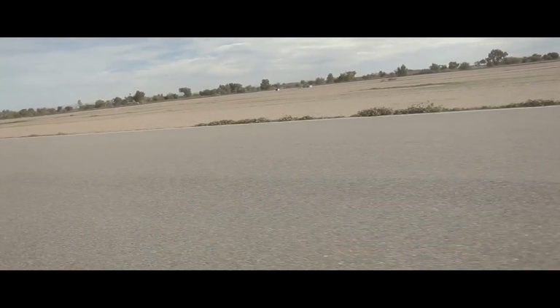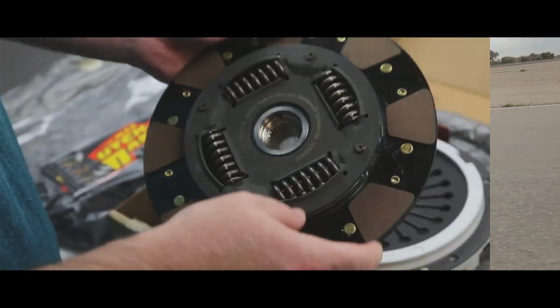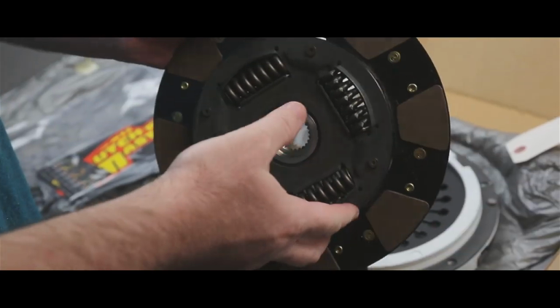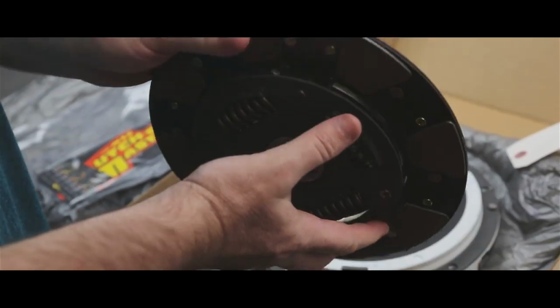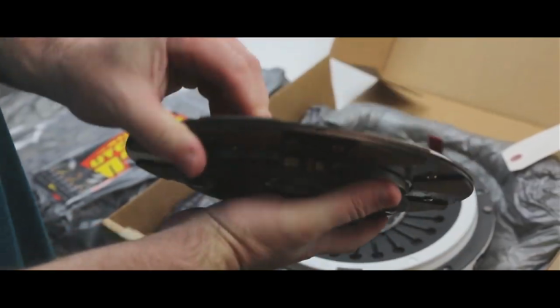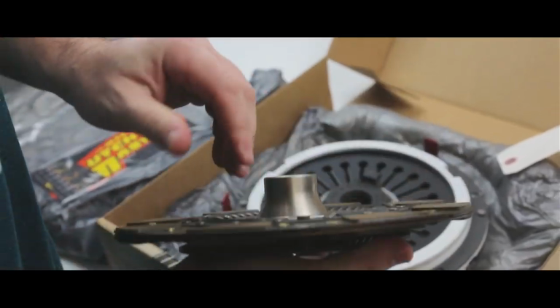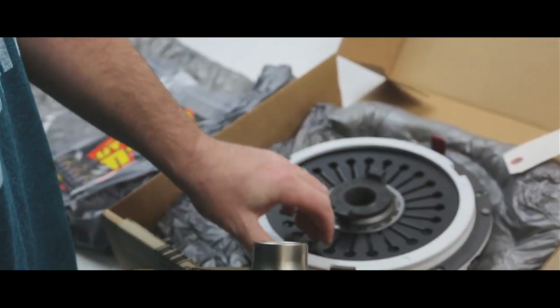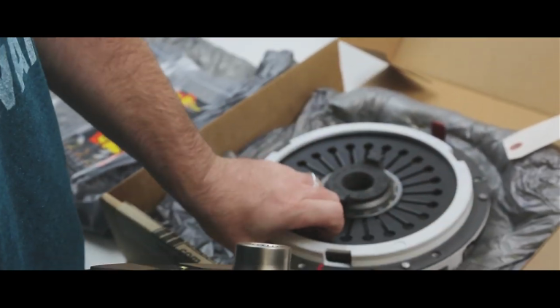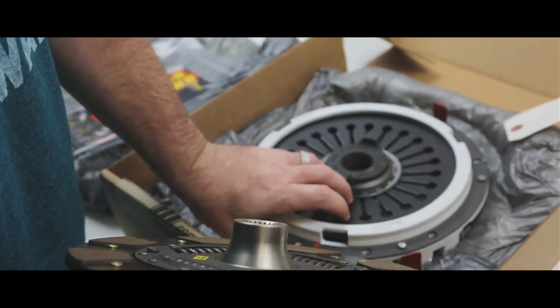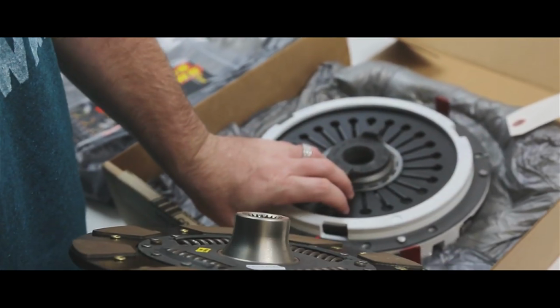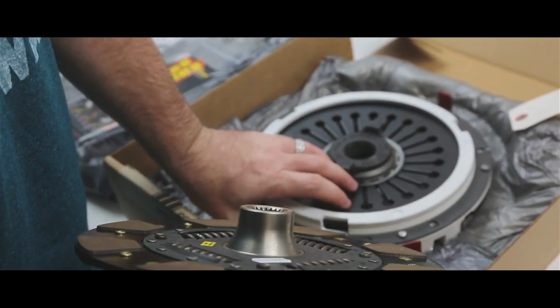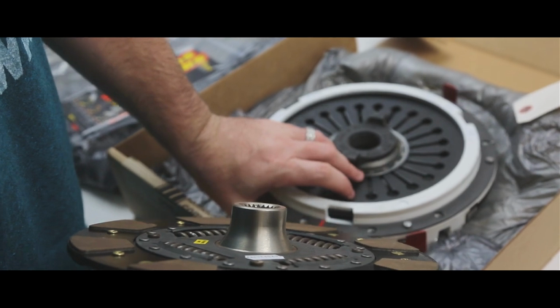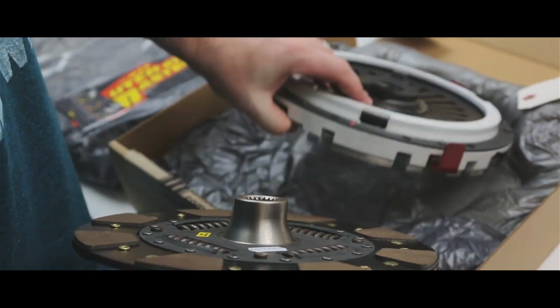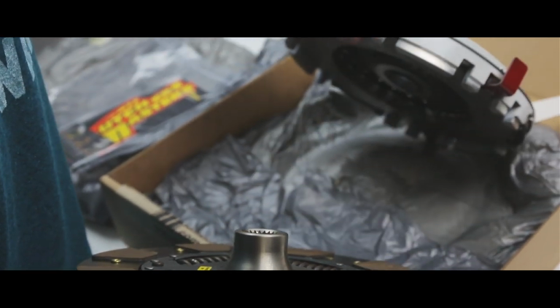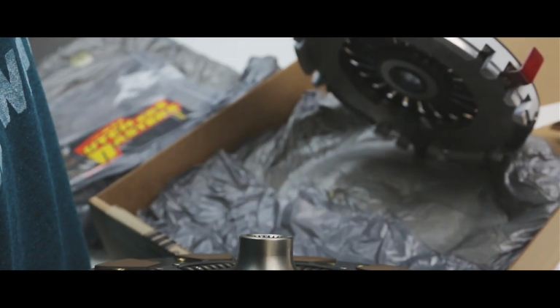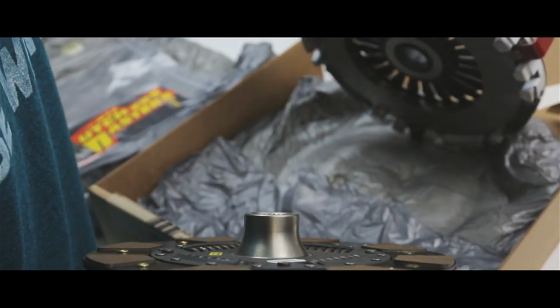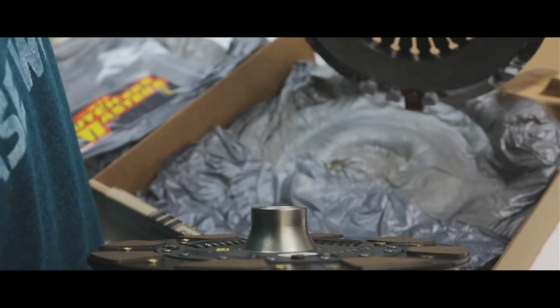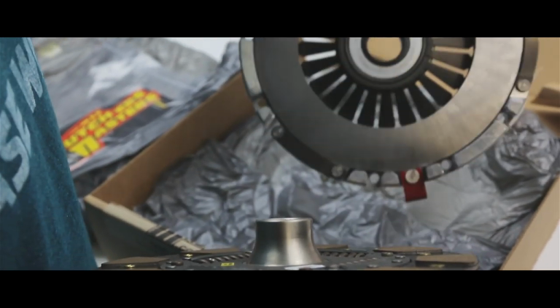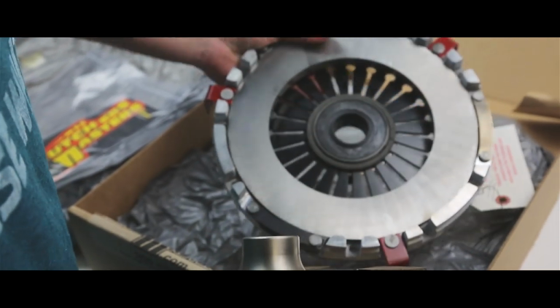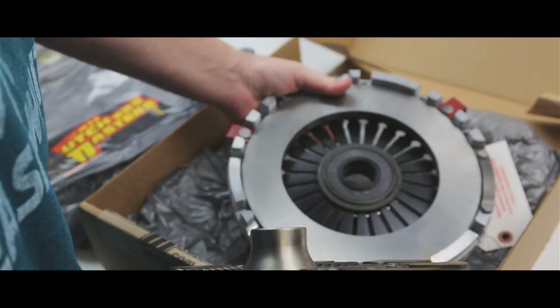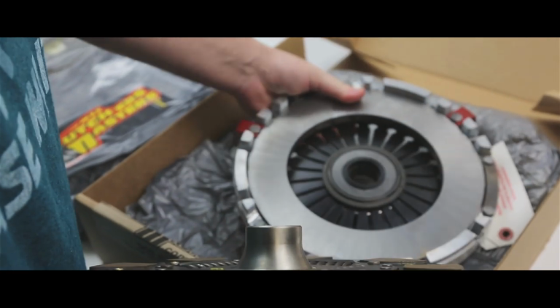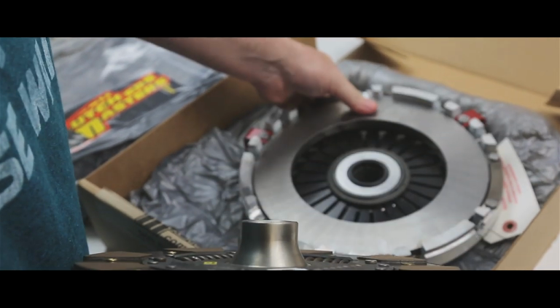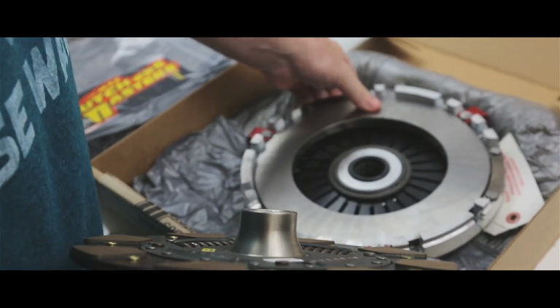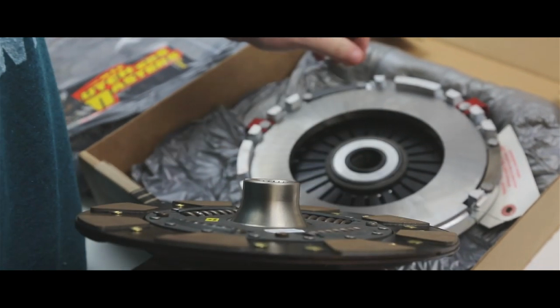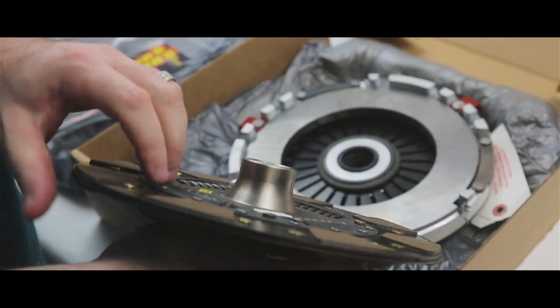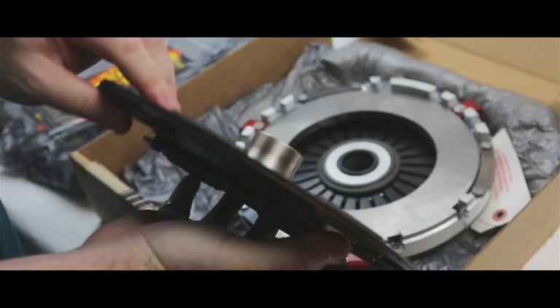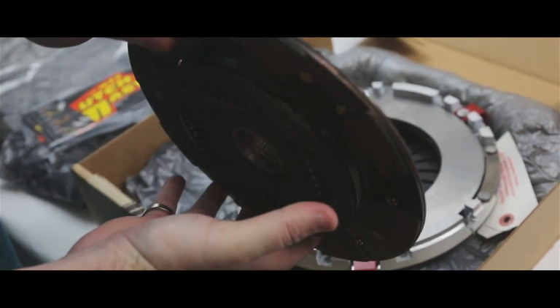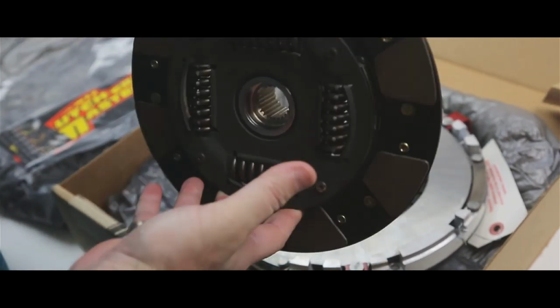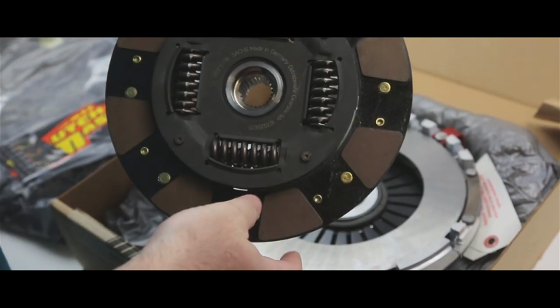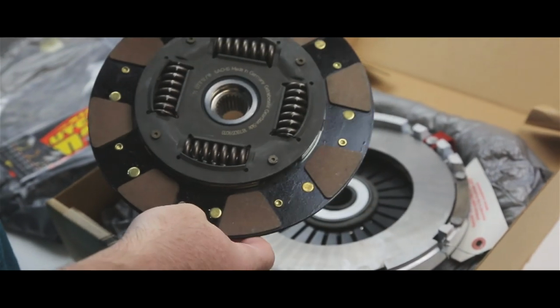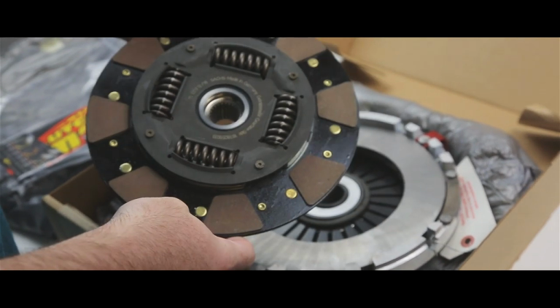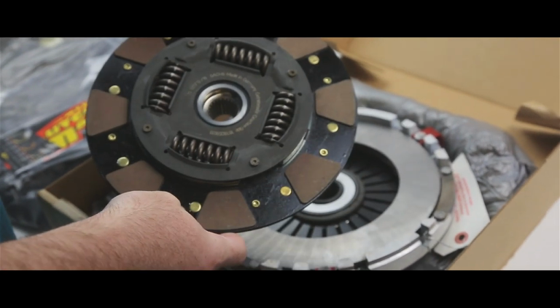So if you're looking to get an upgraded clutch, check out the Clutch Masters catalog on our website, vividracing.com. See all the different applications that we carry, and if you have any questions, hit us up — we'll take care of you.